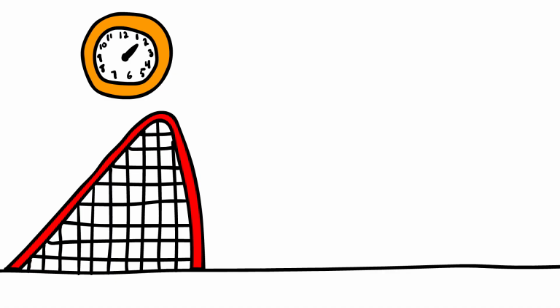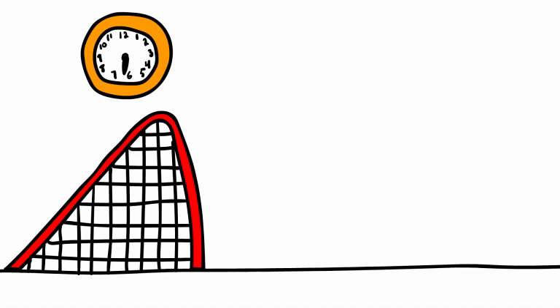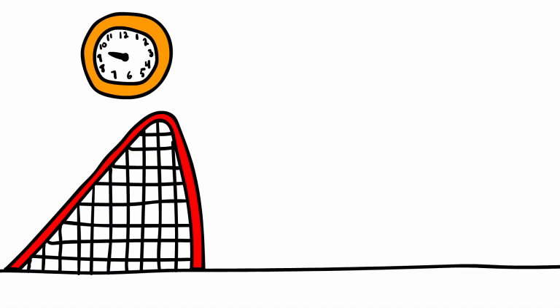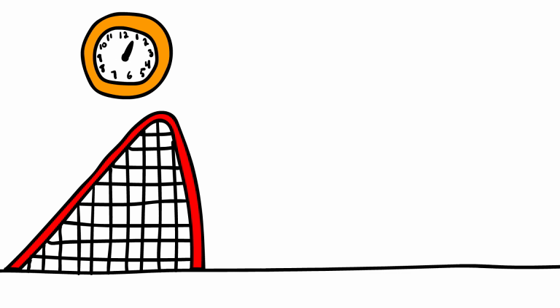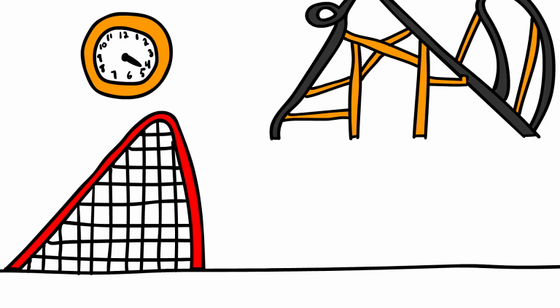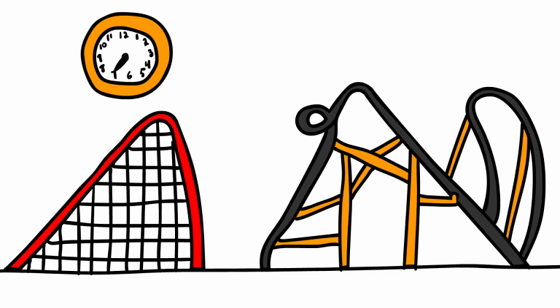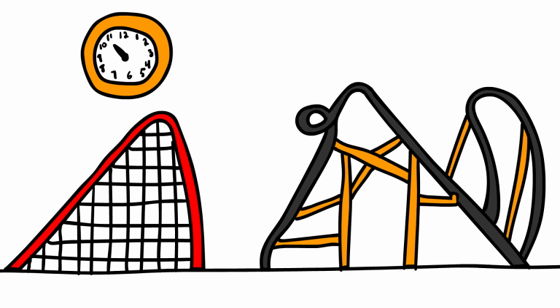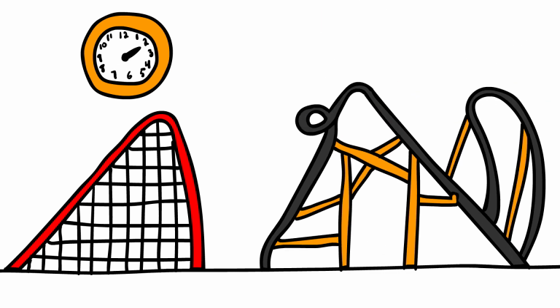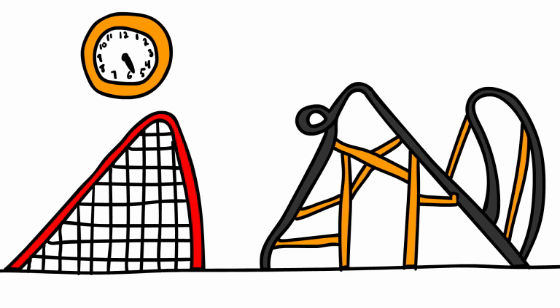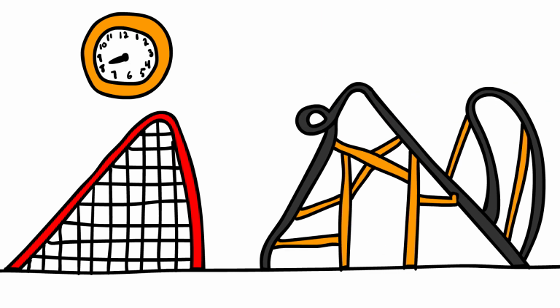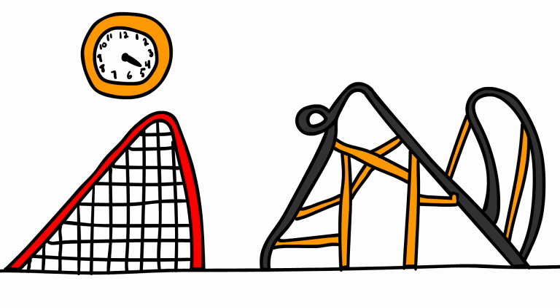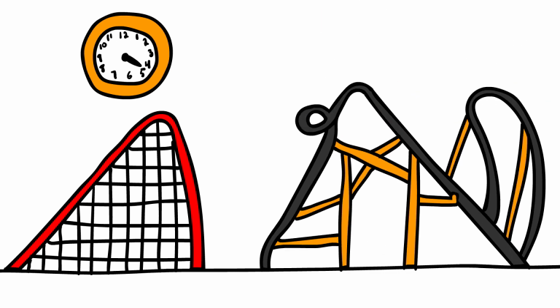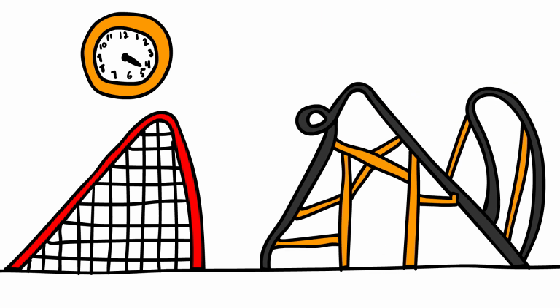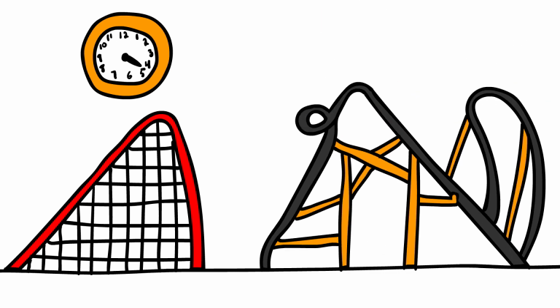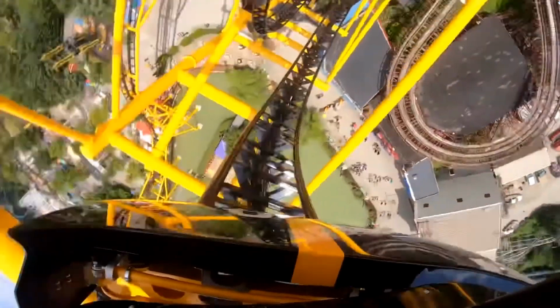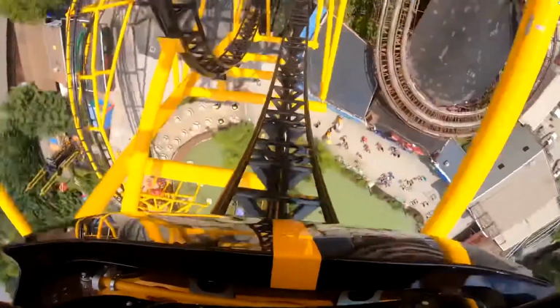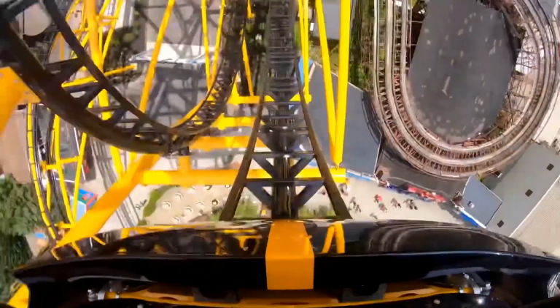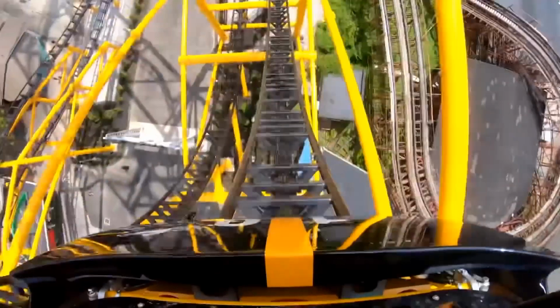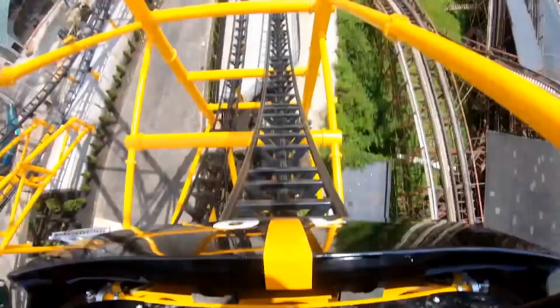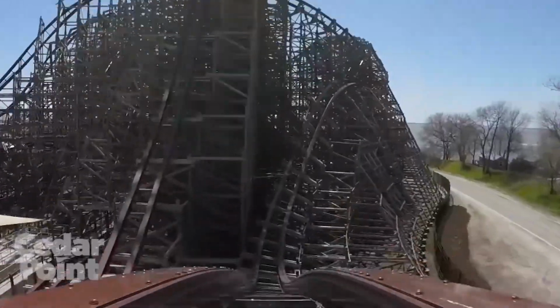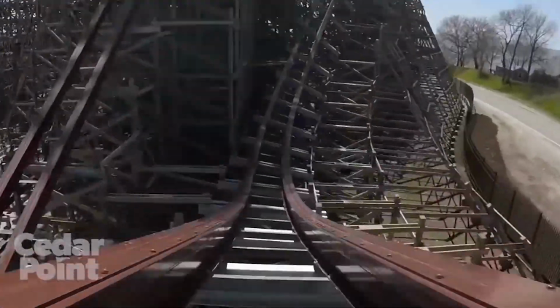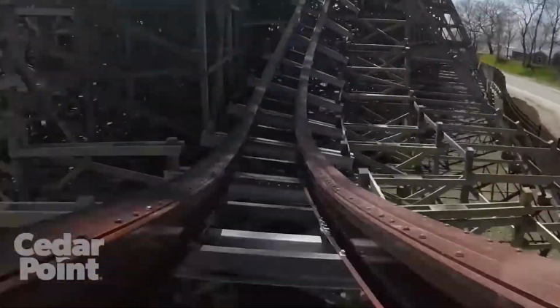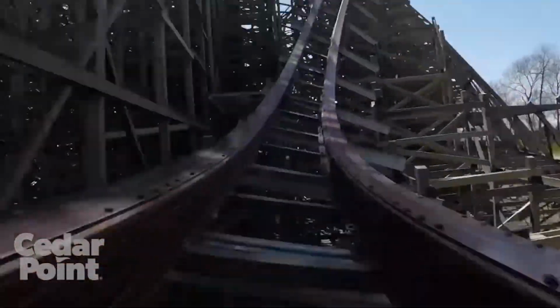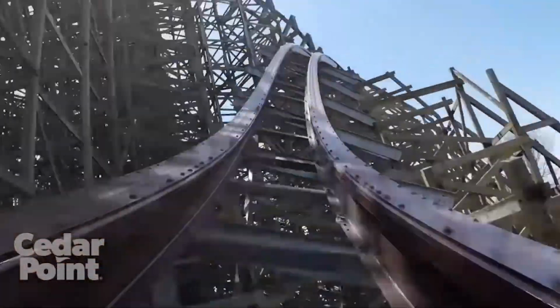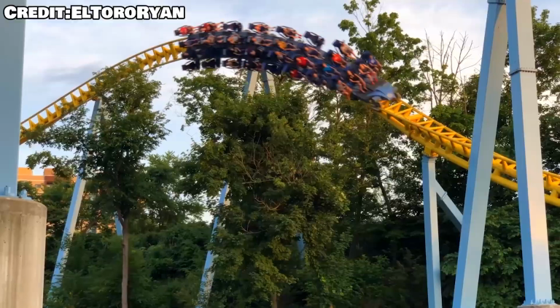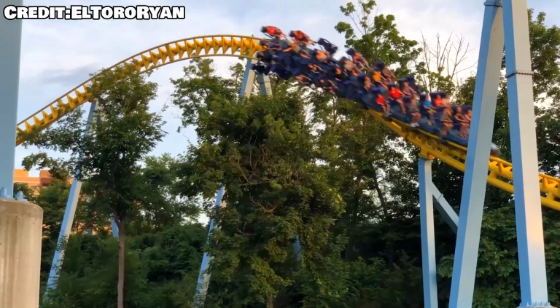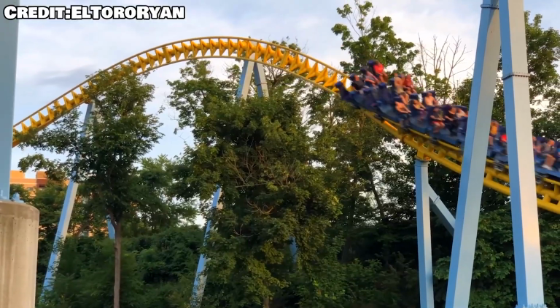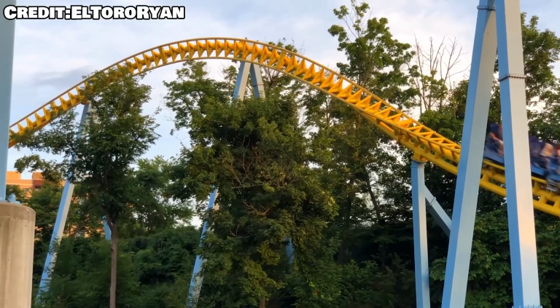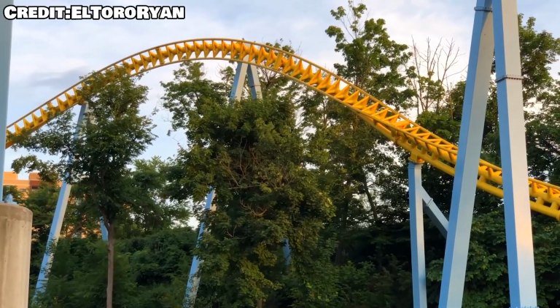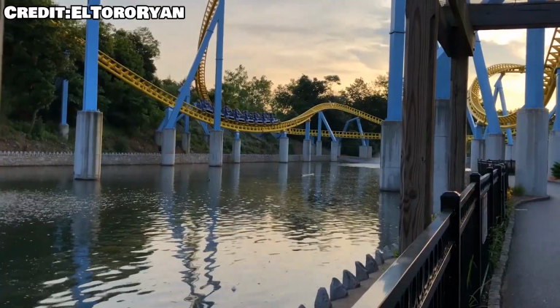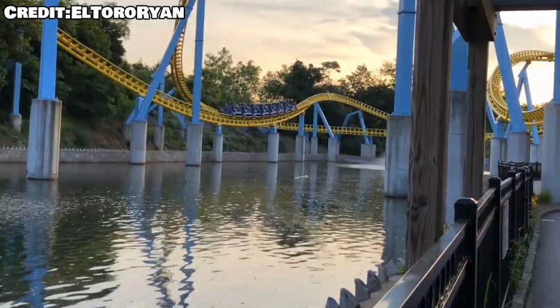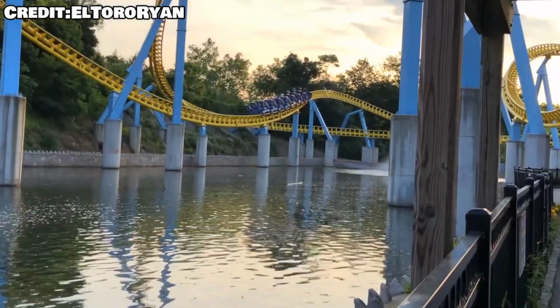Over the years, hypercoasters have evolved into a state that's almost unrecognizable from its original version. They got inversions now, they're not even fully made out of steel, they got weird seating — it's a whole mess.